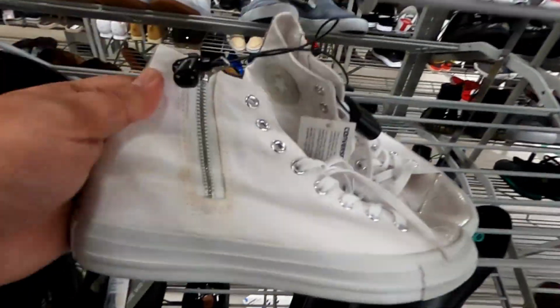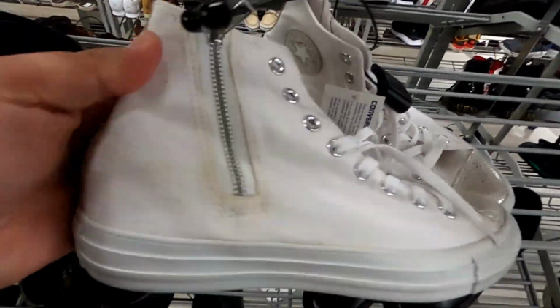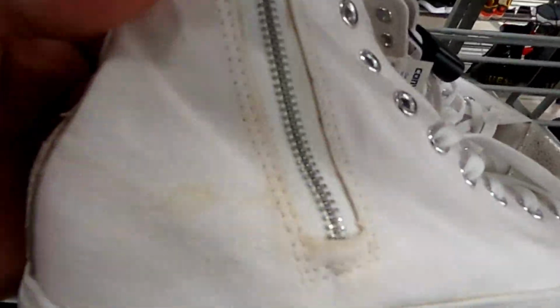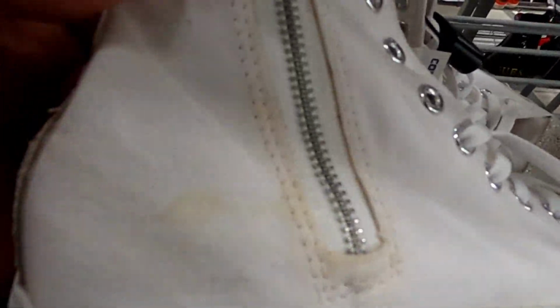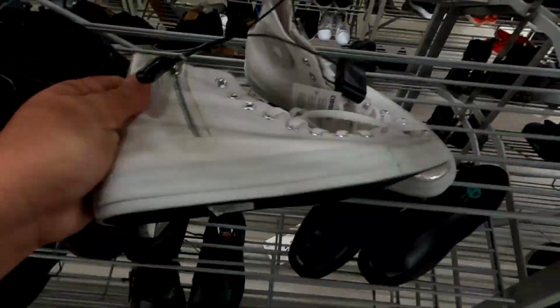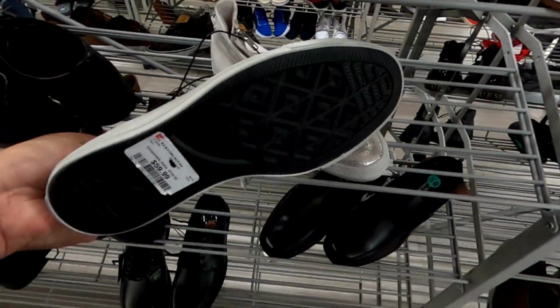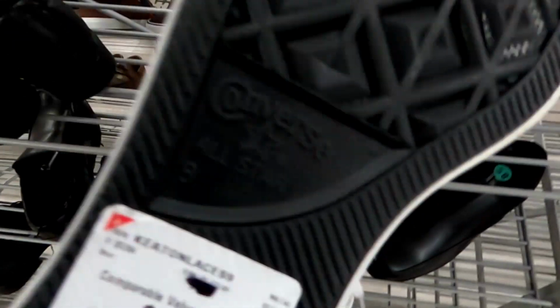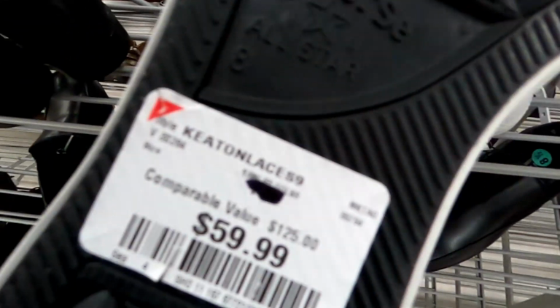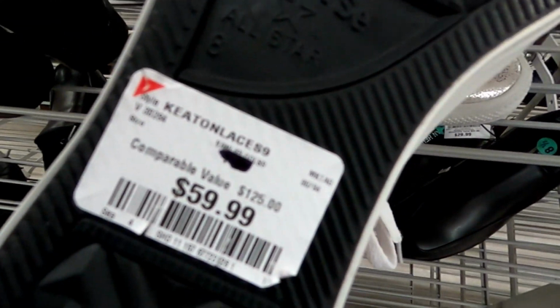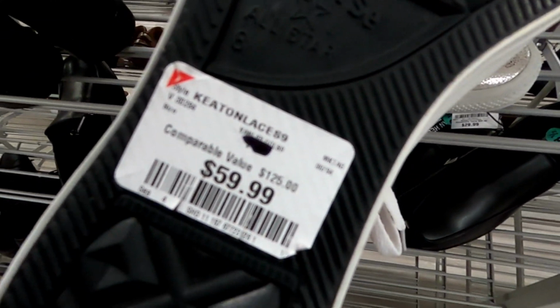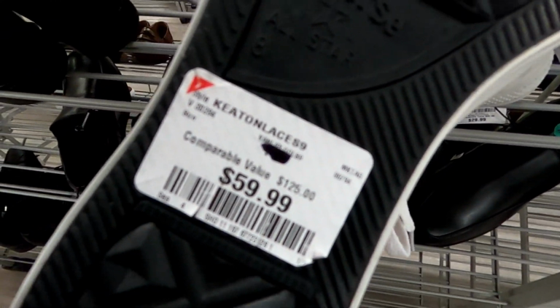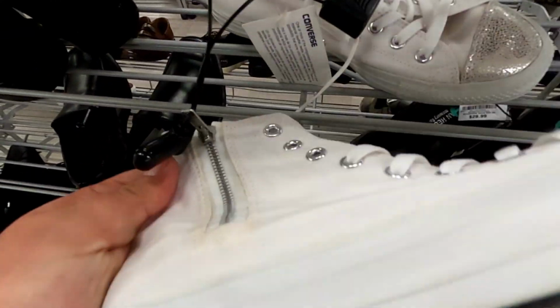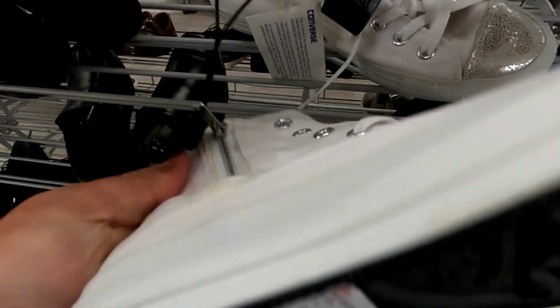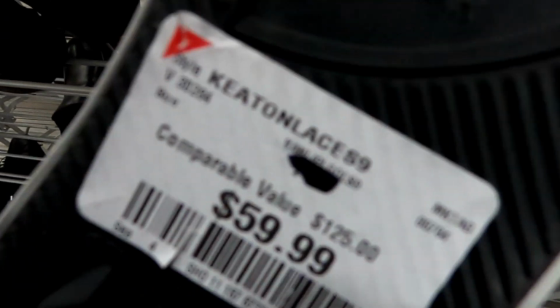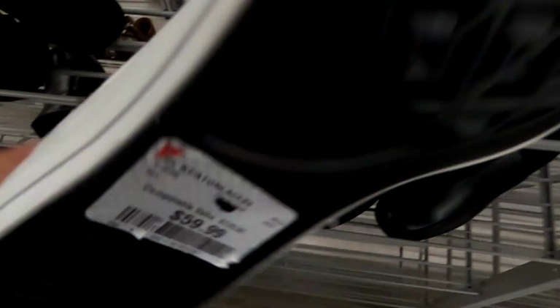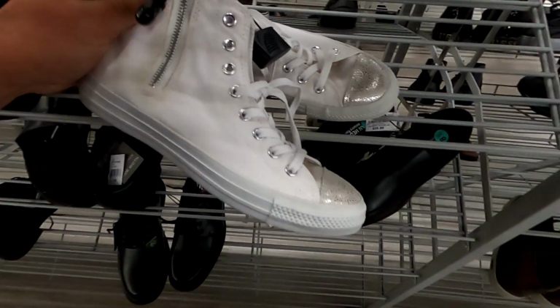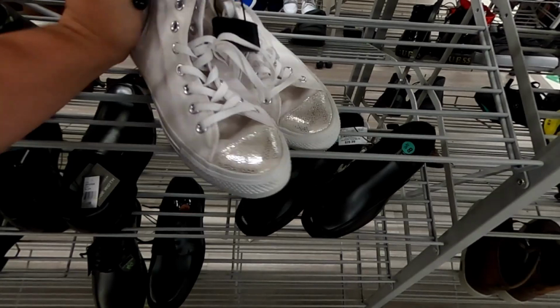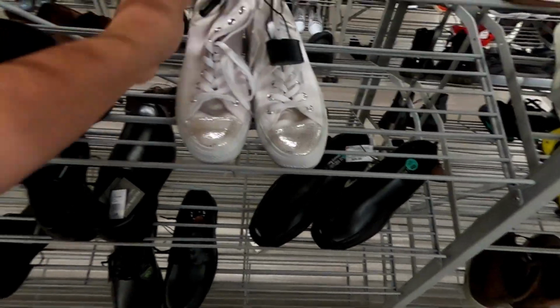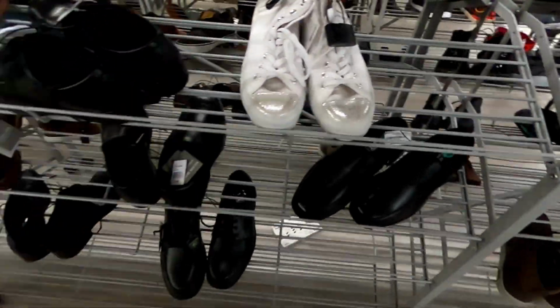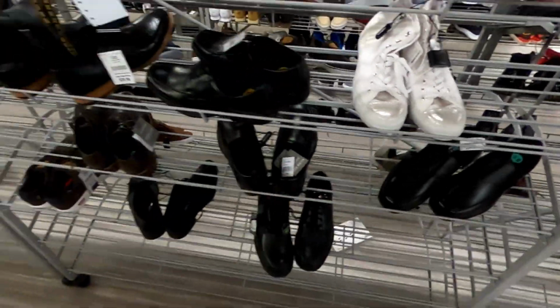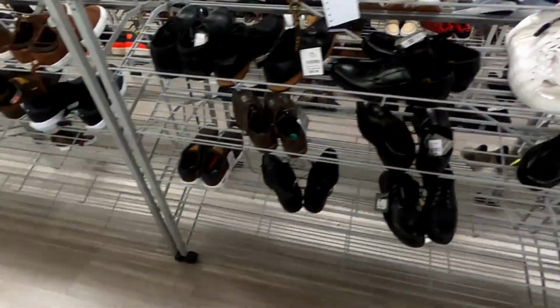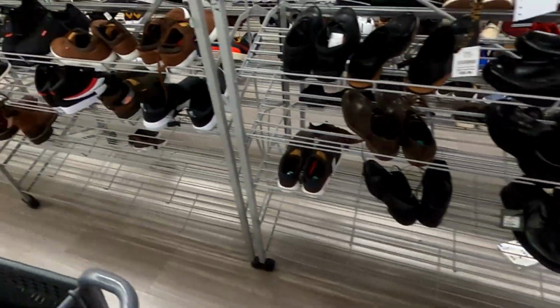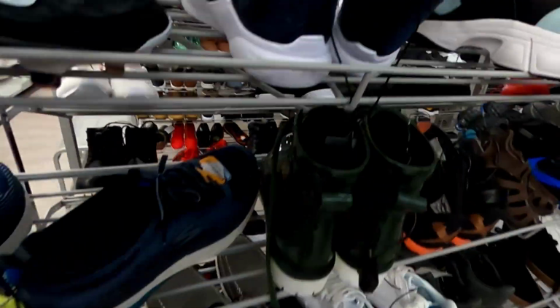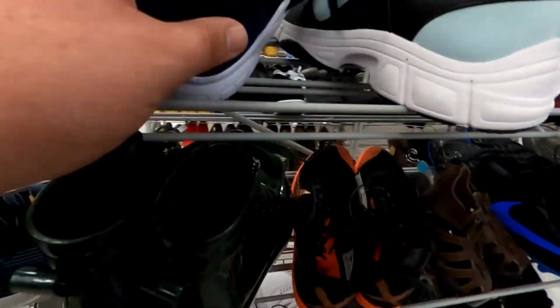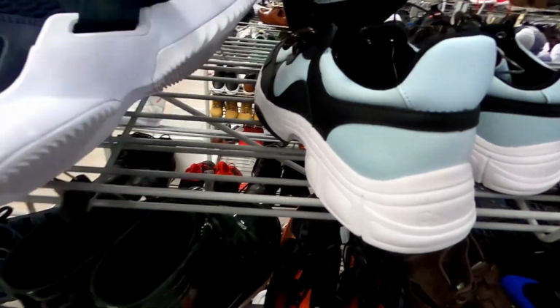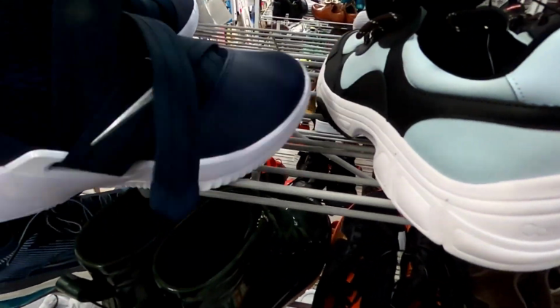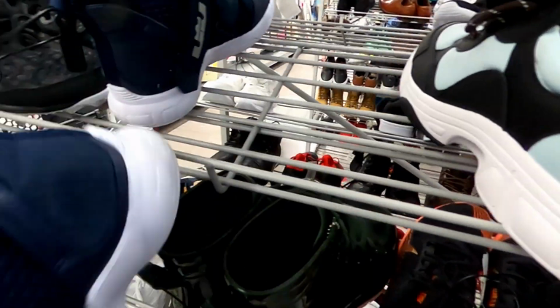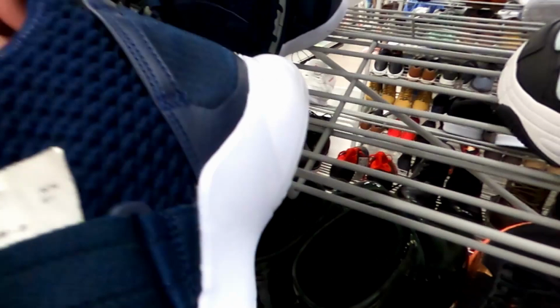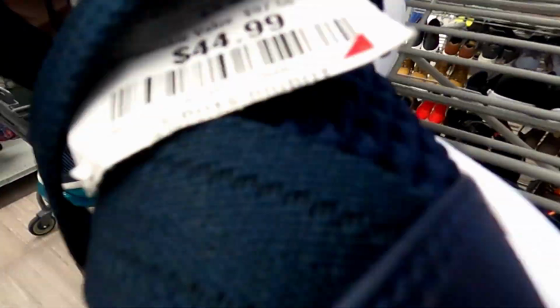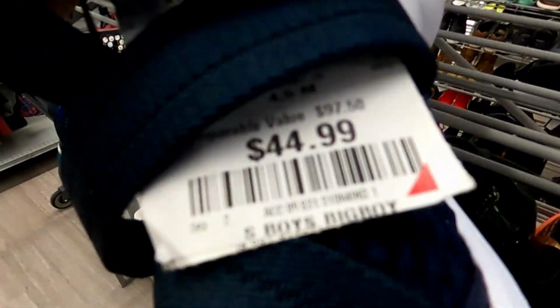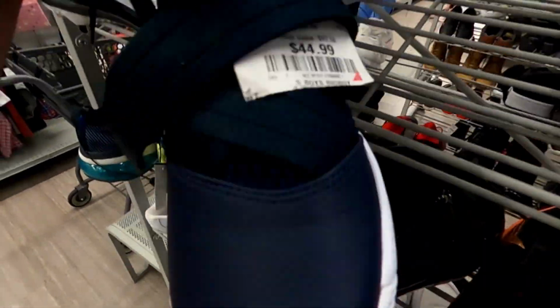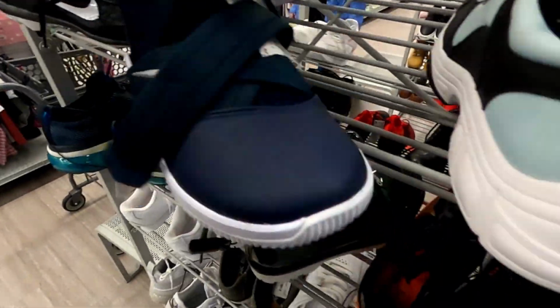Got some of these Chucks — super dirty. Got some little LeBron Soldiers for $45.00.